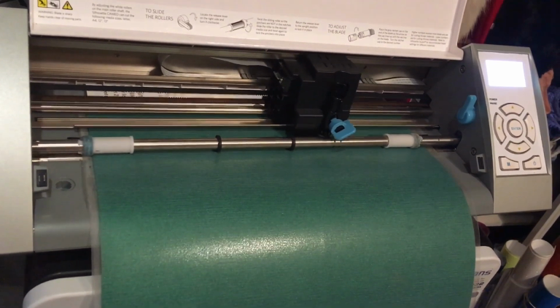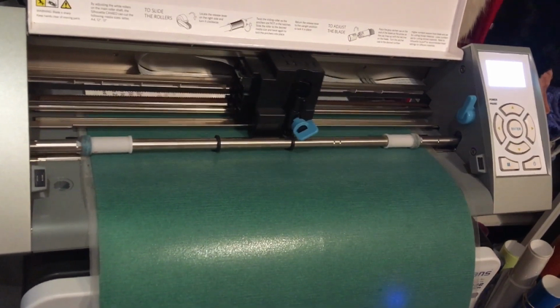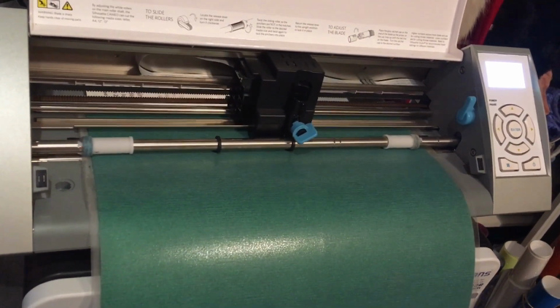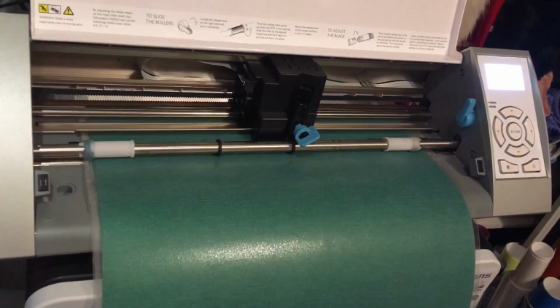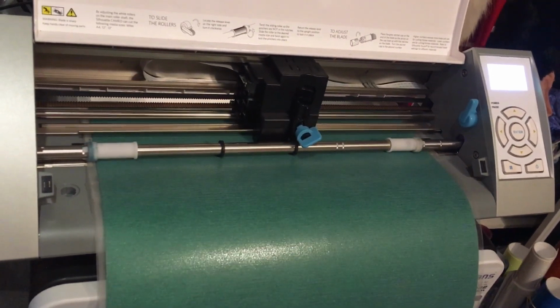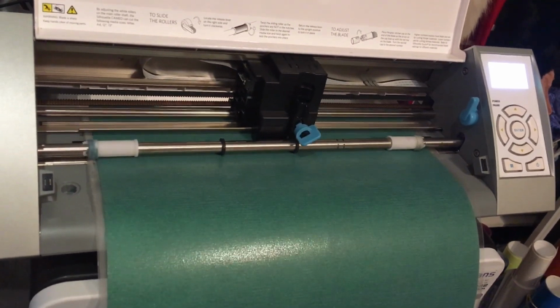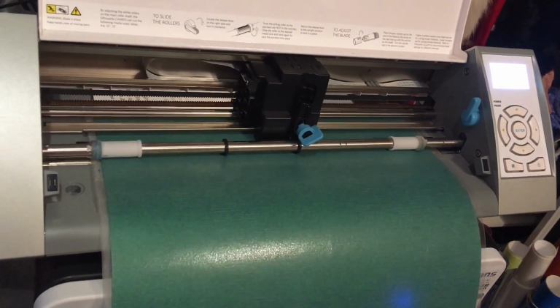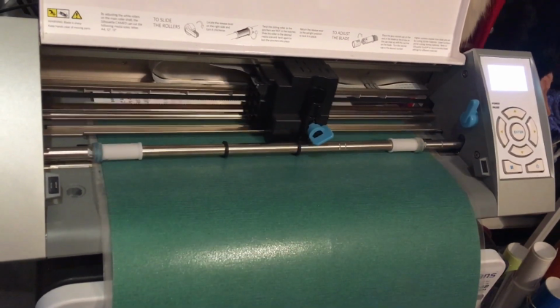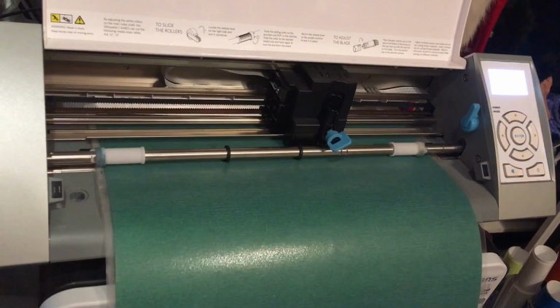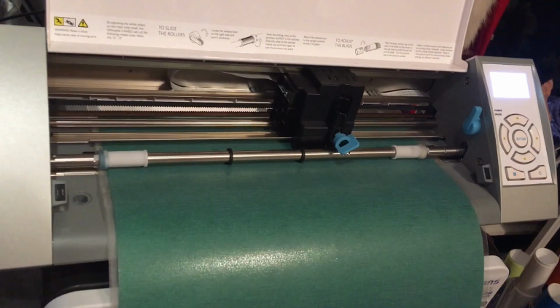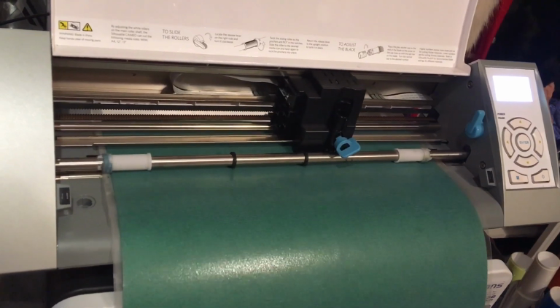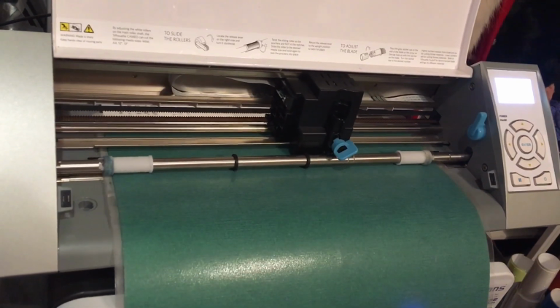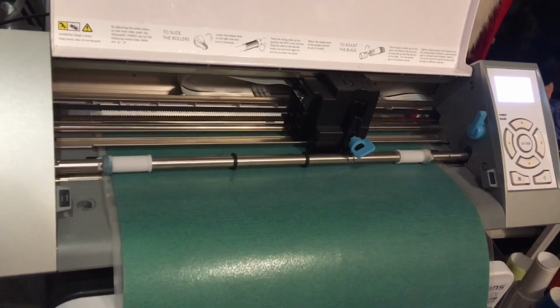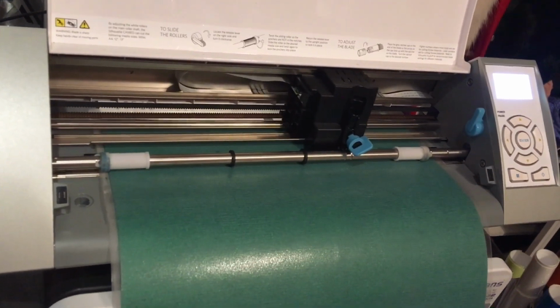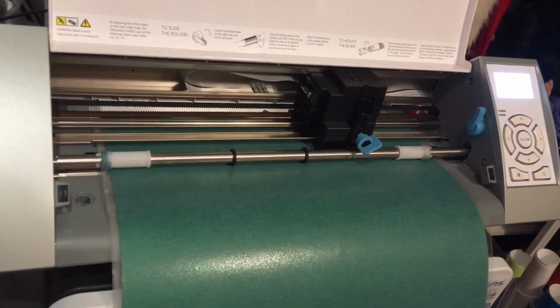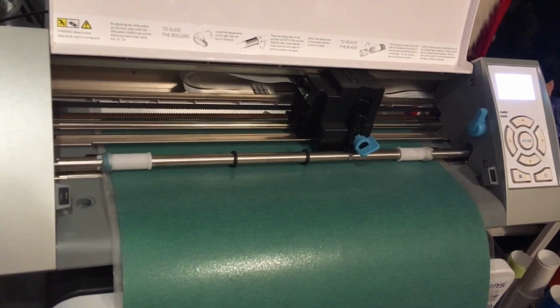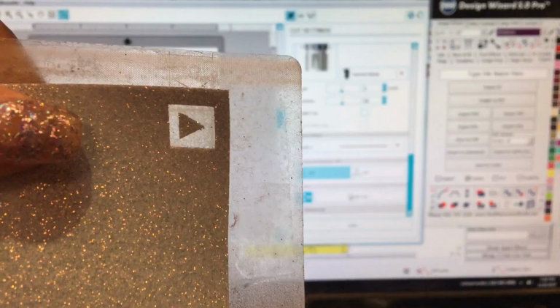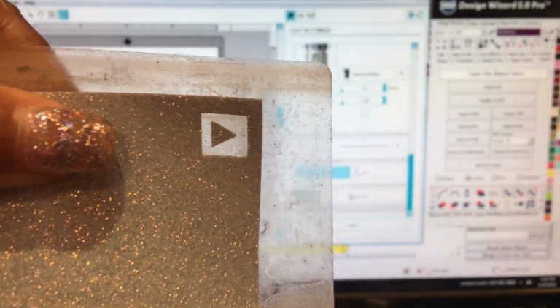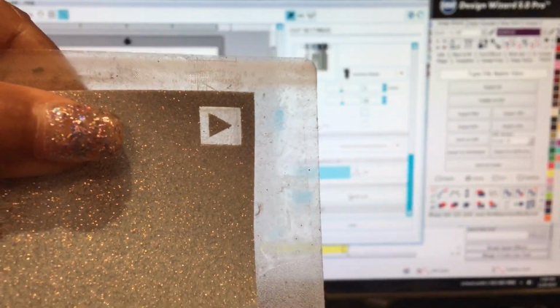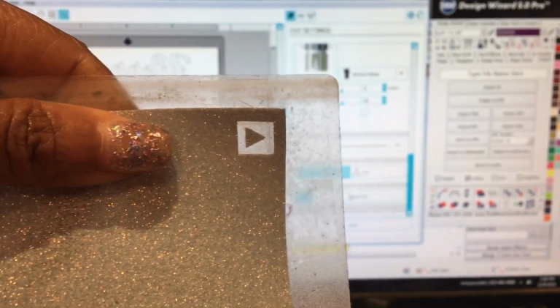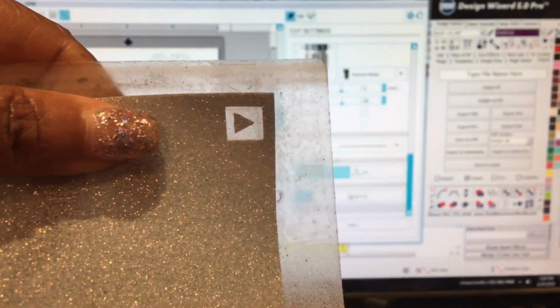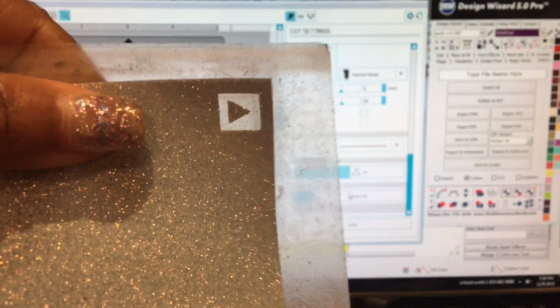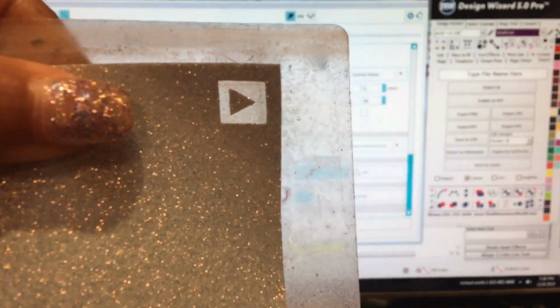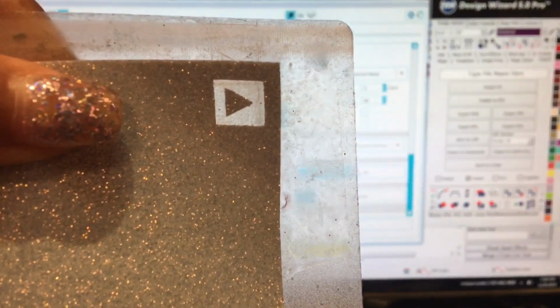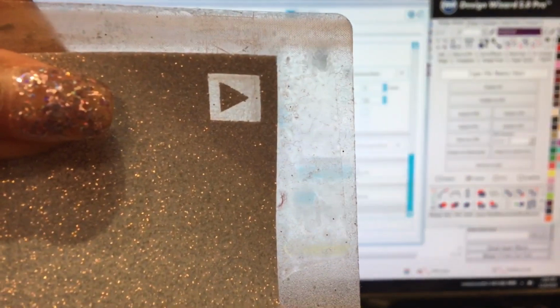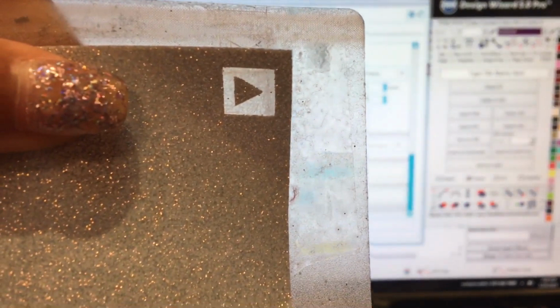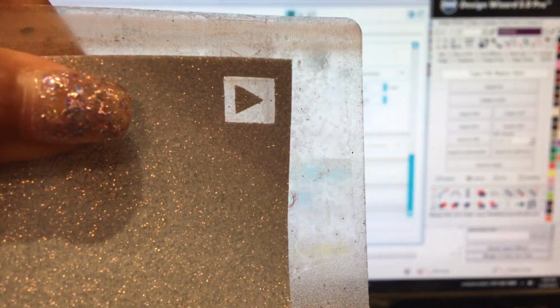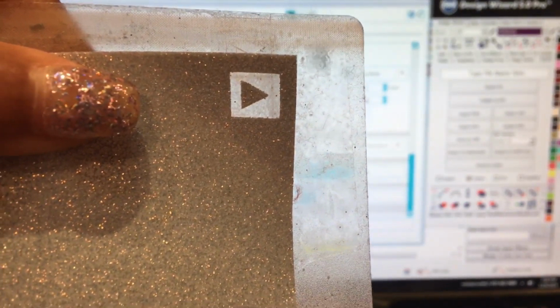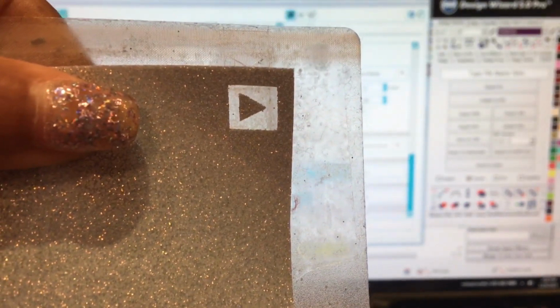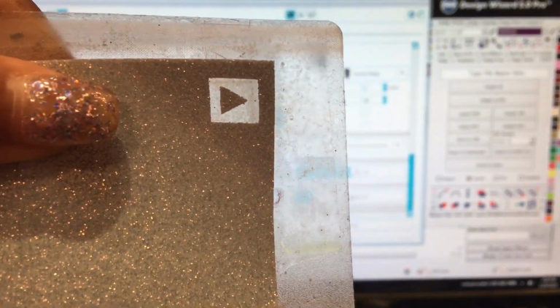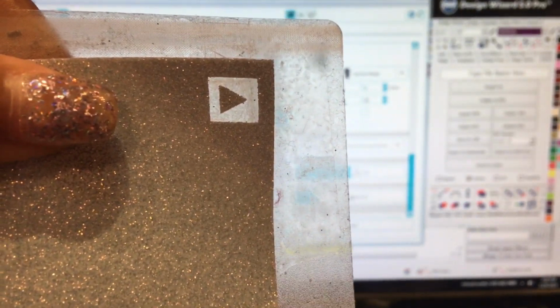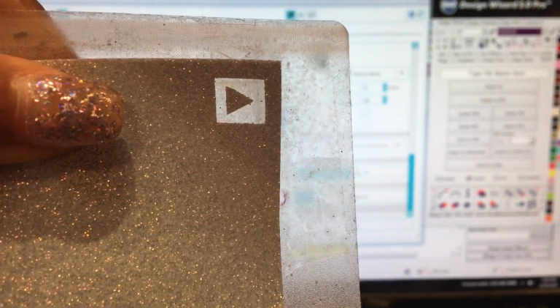We're doing the green first — I decided to do the green for the background. Also, guys, always remember to do a test cut. You have to do that.